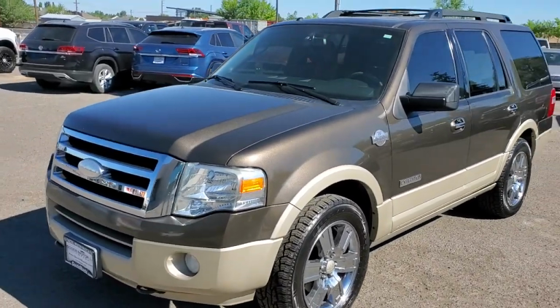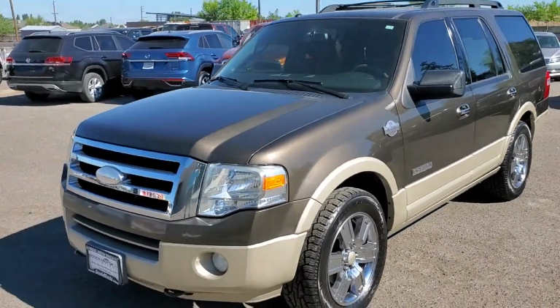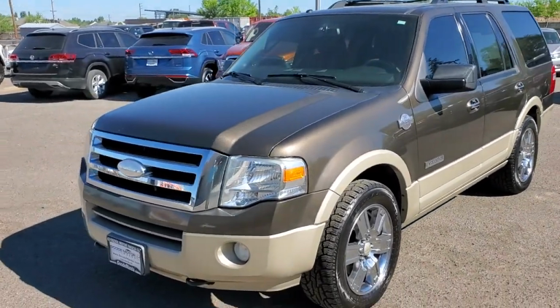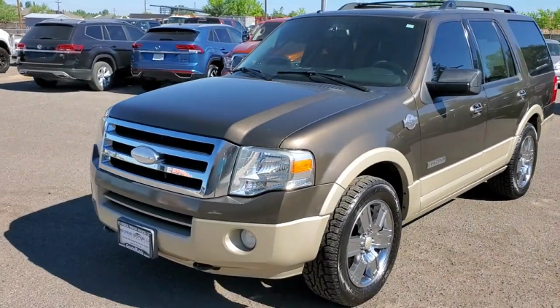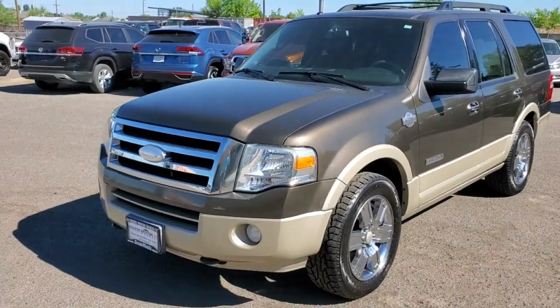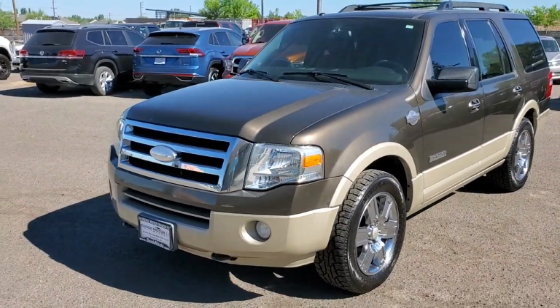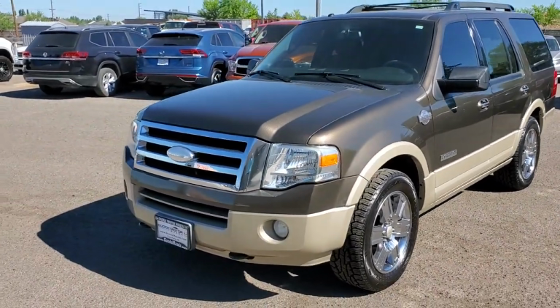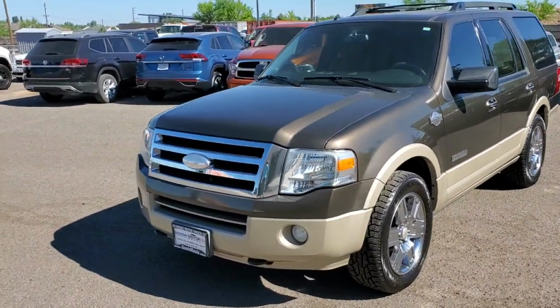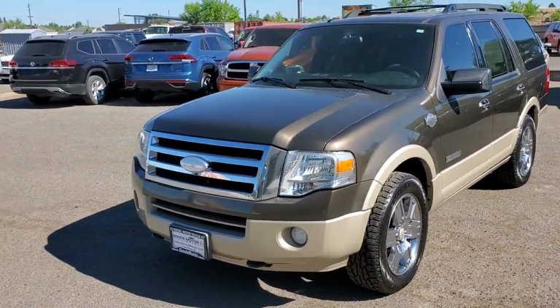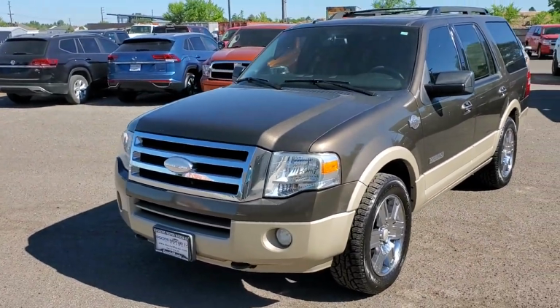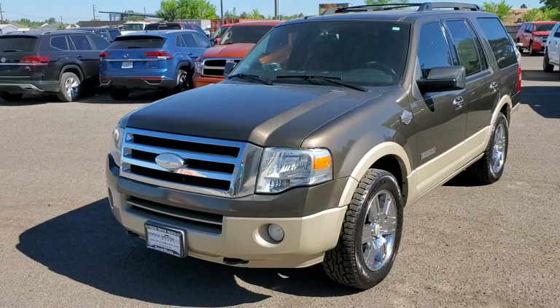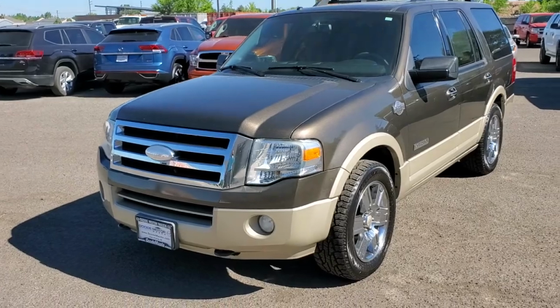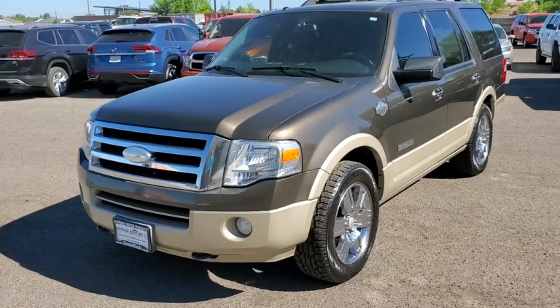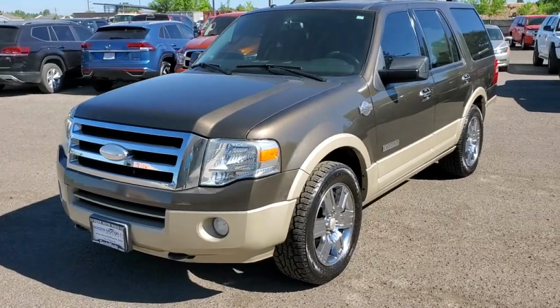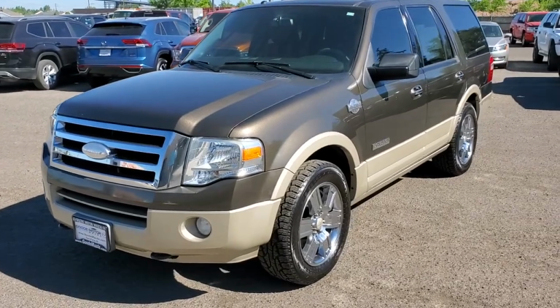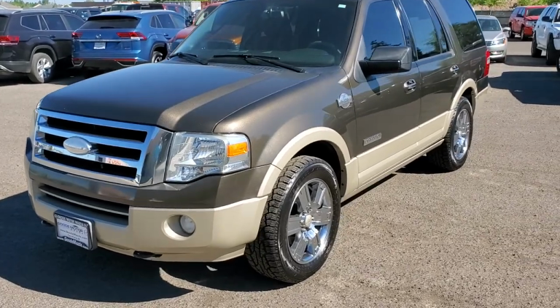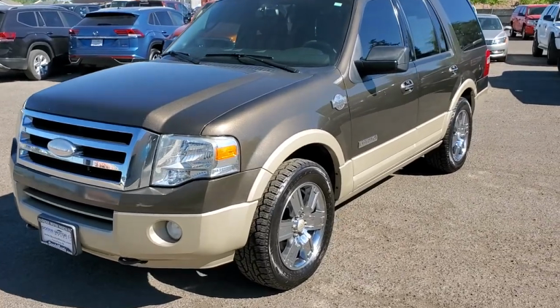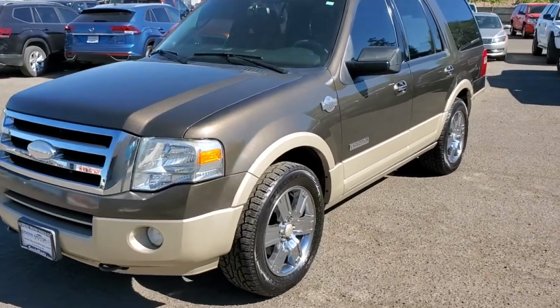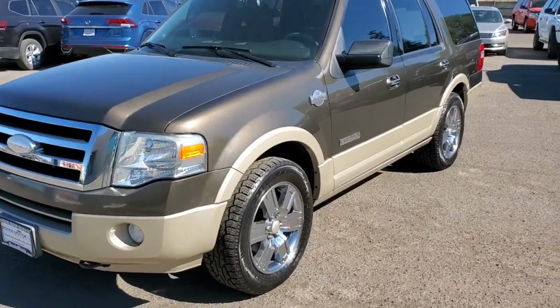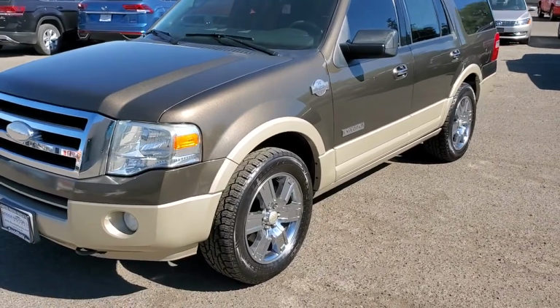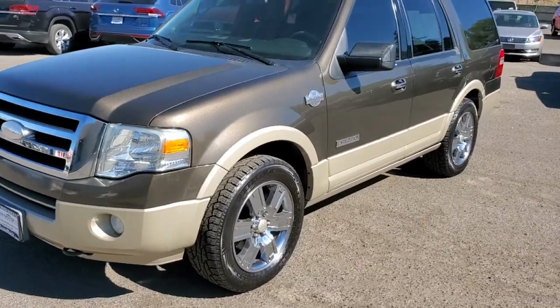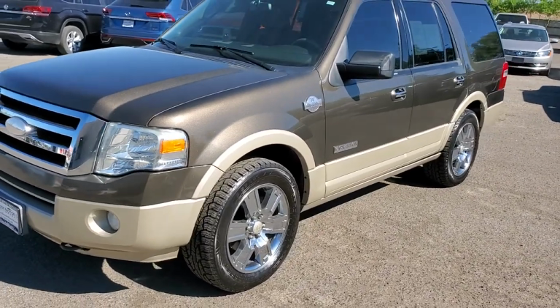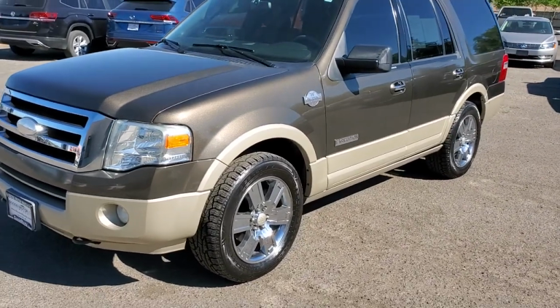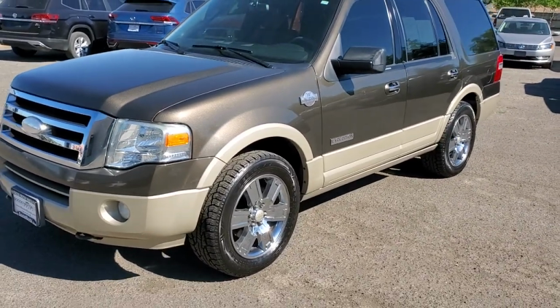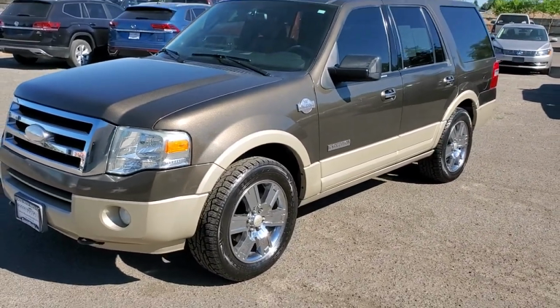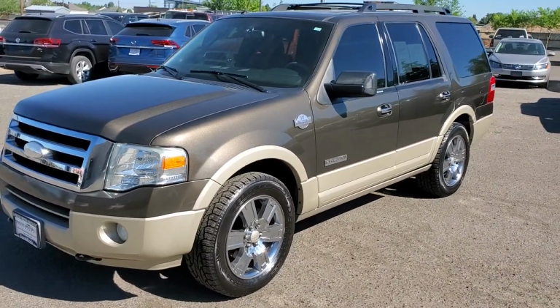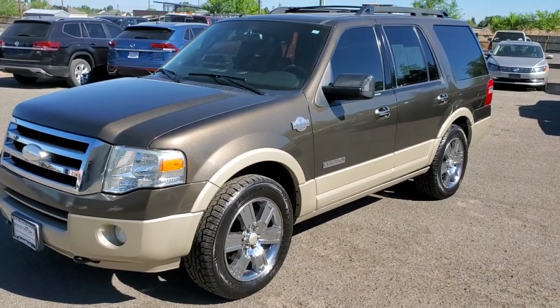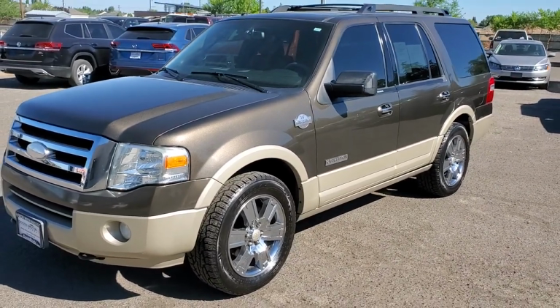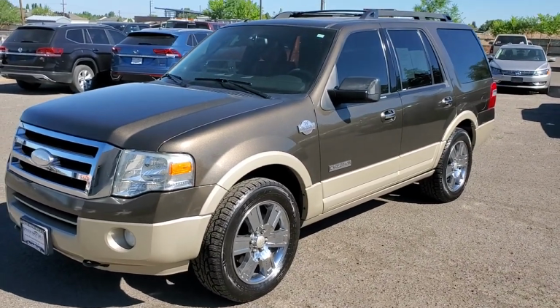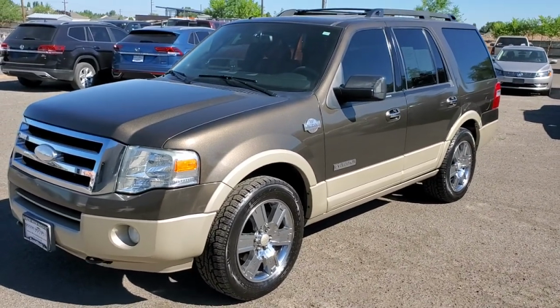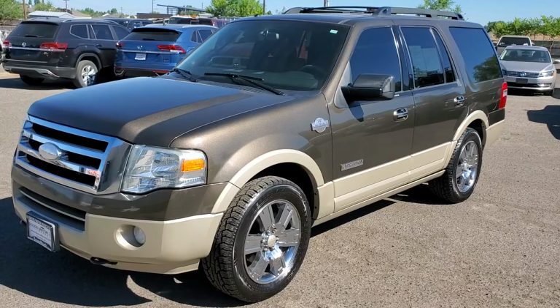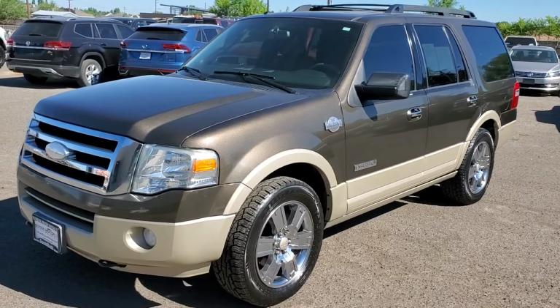To give you a little background on our dealership, we've been in business since 1938. We have several locations in southern Idaho, and all of our vehicles go through an inspection.